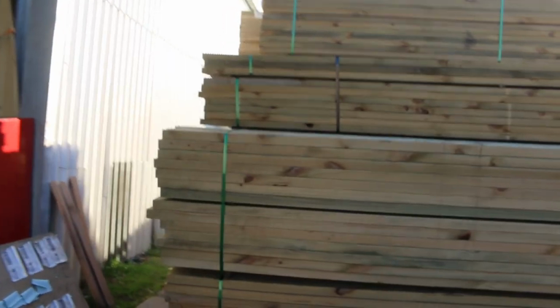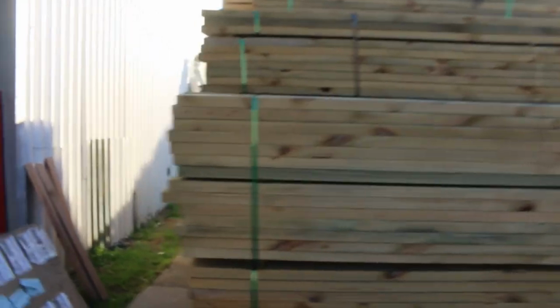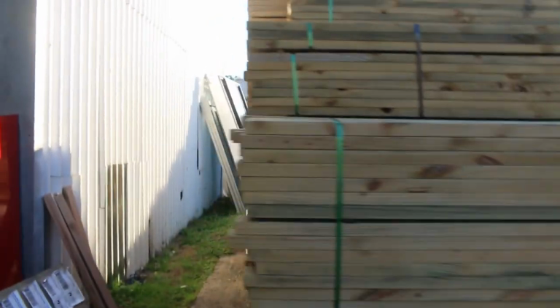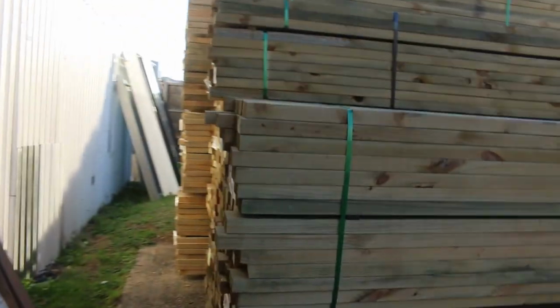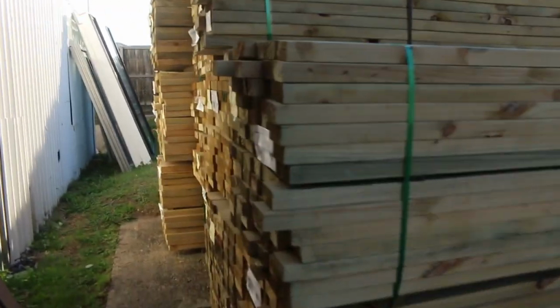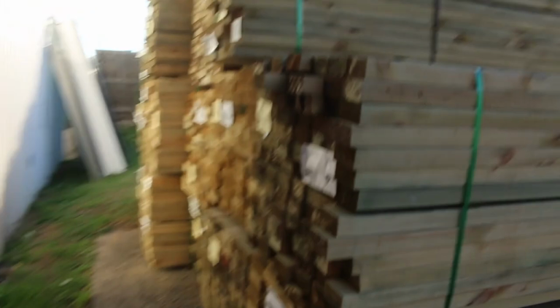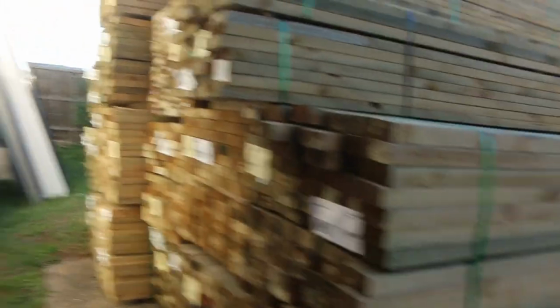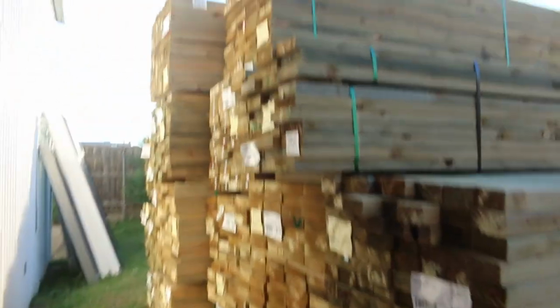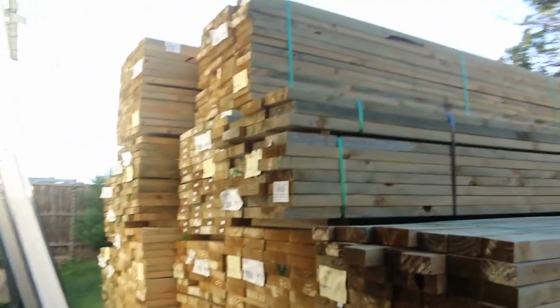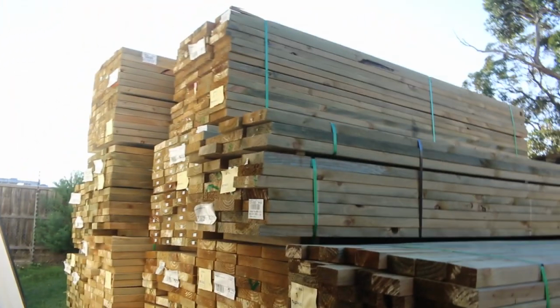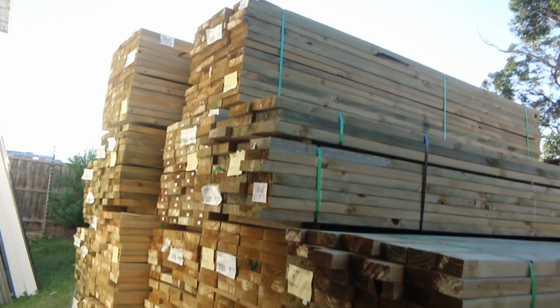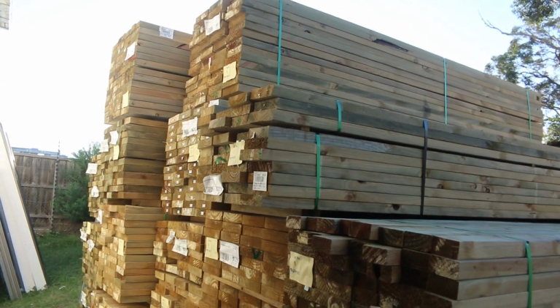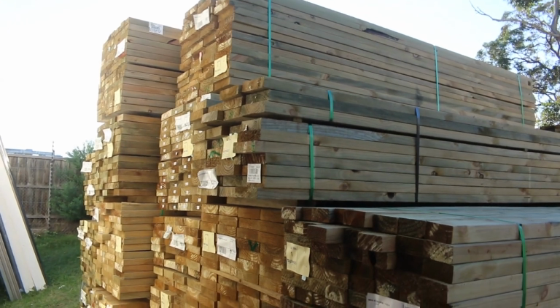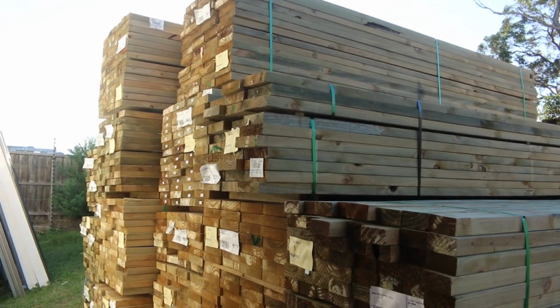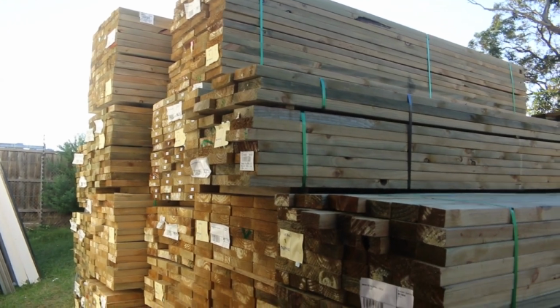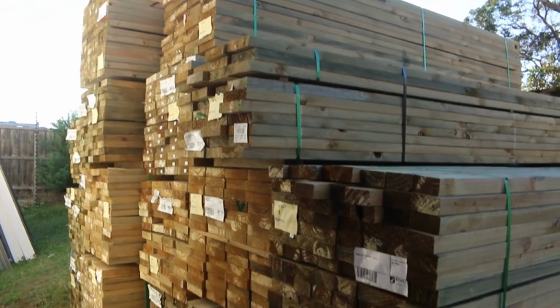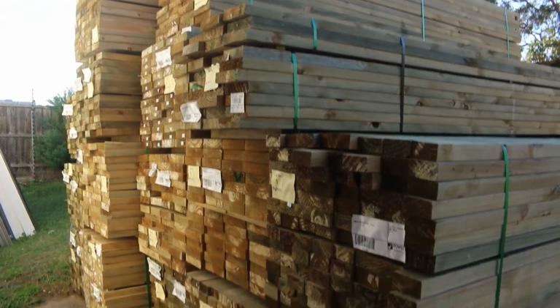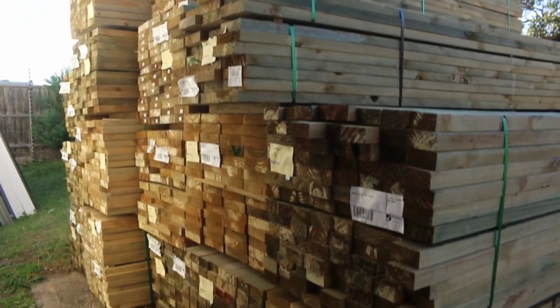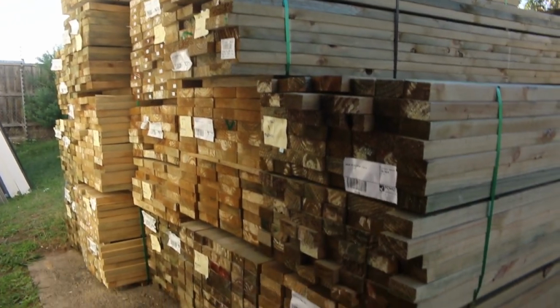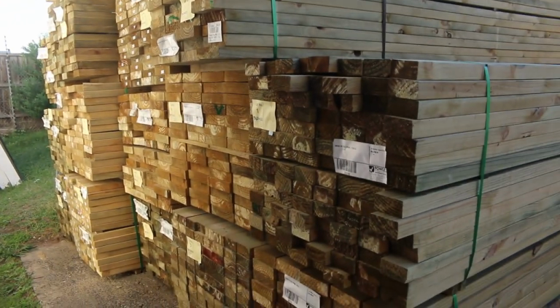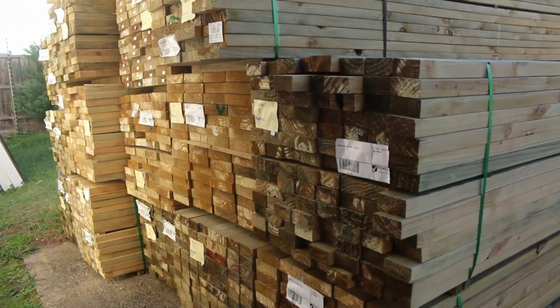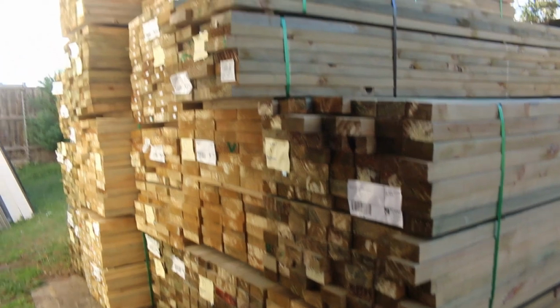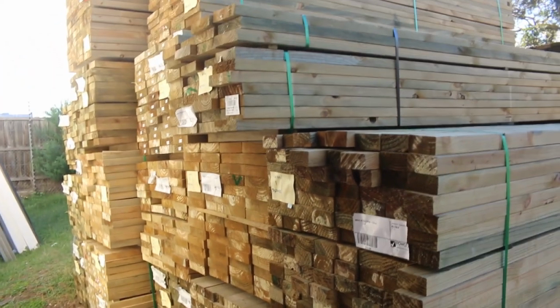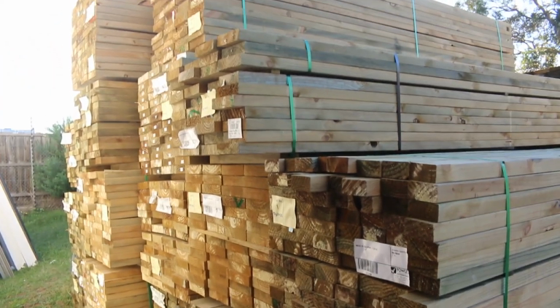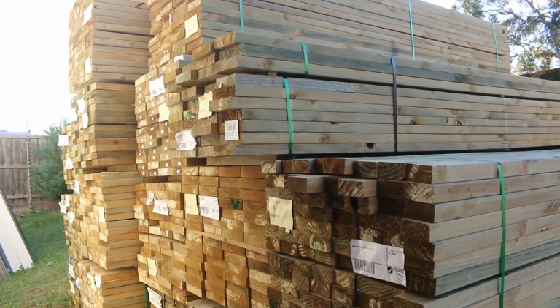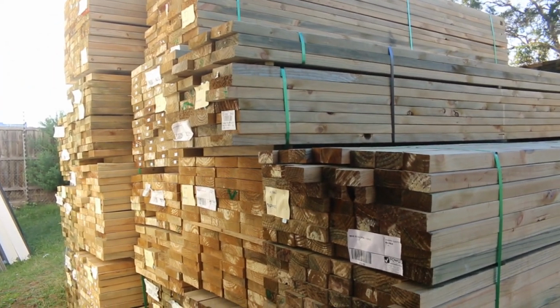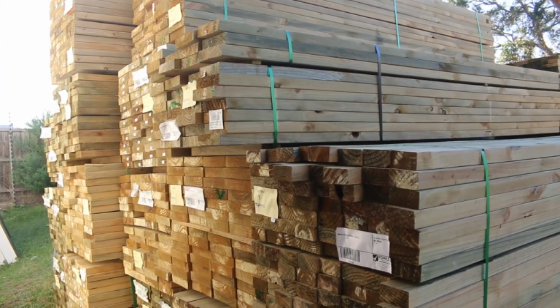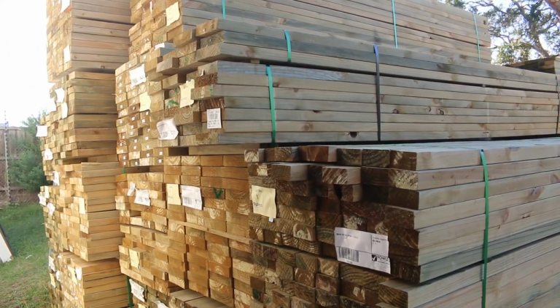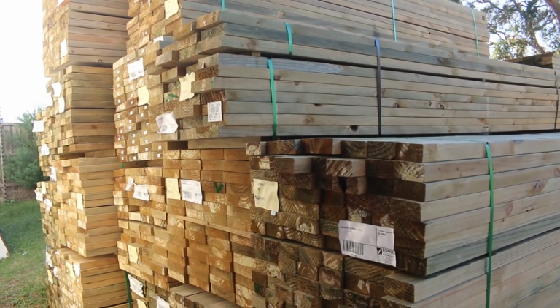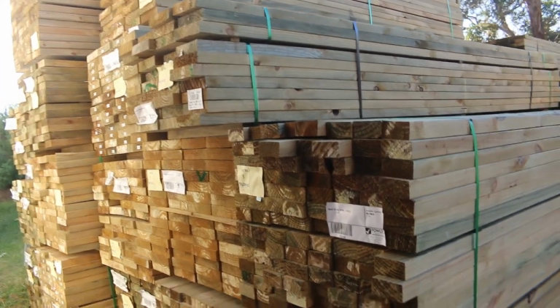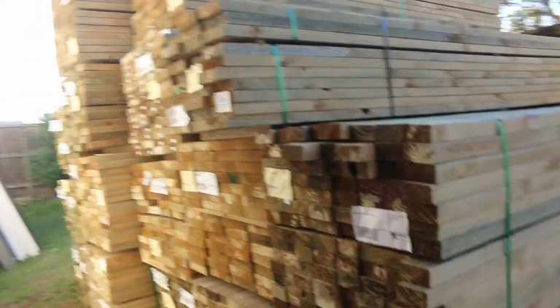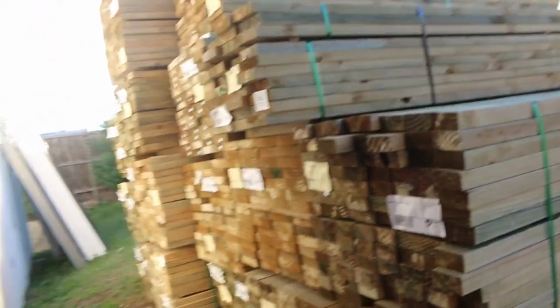Over here is where it starts off tomorrow with a bit of treated pine — 90 by 45 treated pine 3.6s, and also some 140 and 190 by 45s there as well.